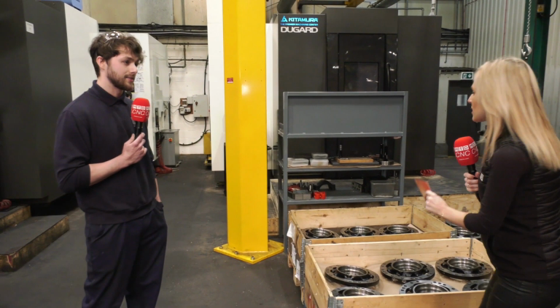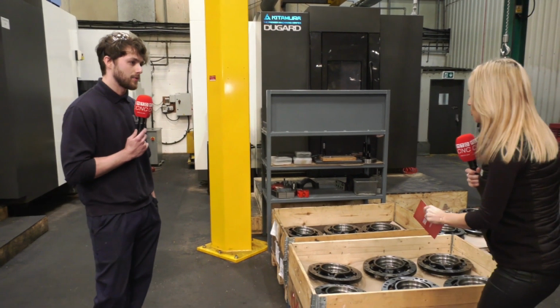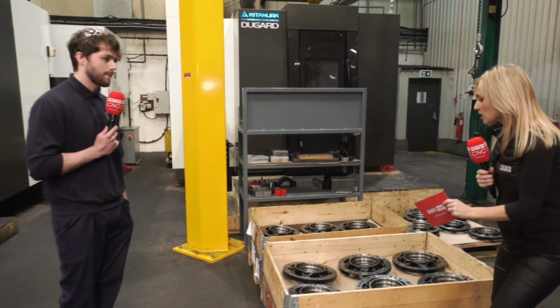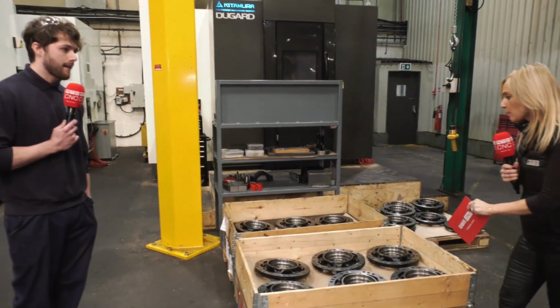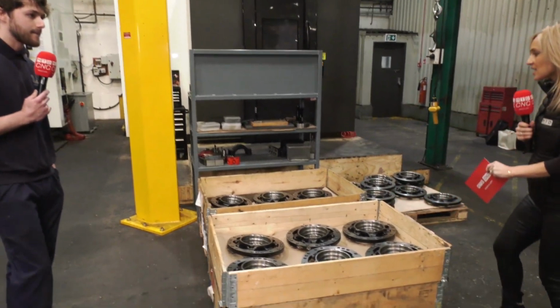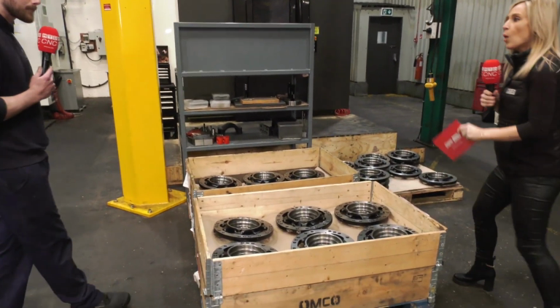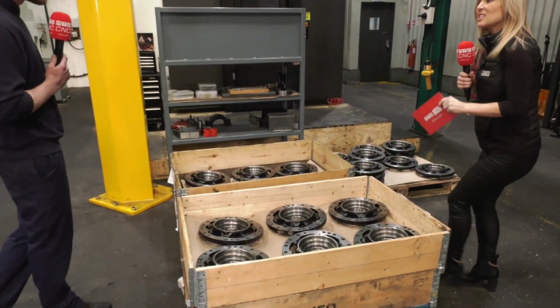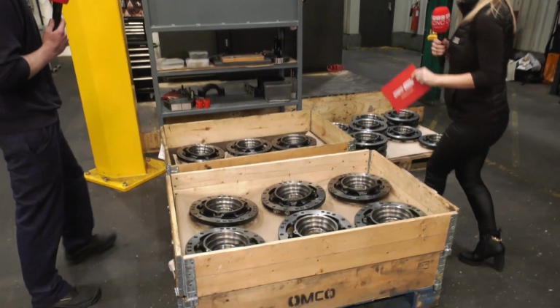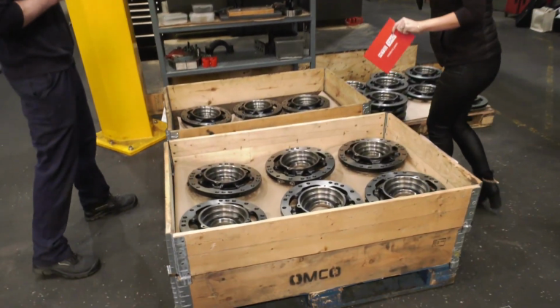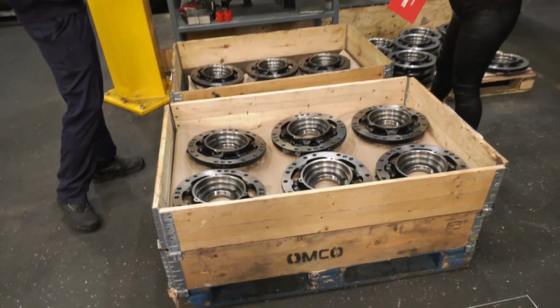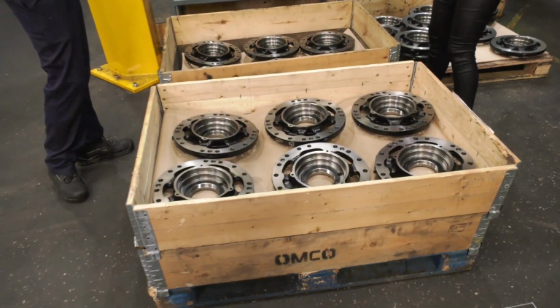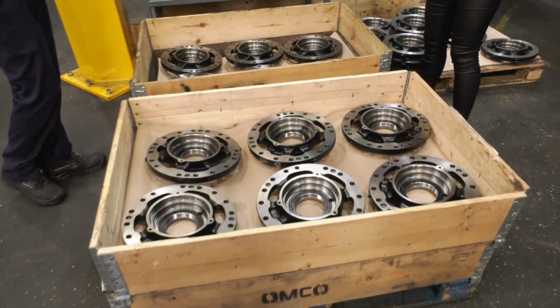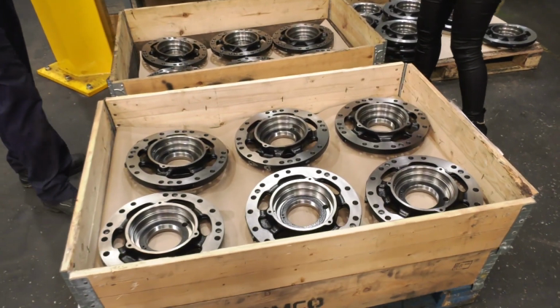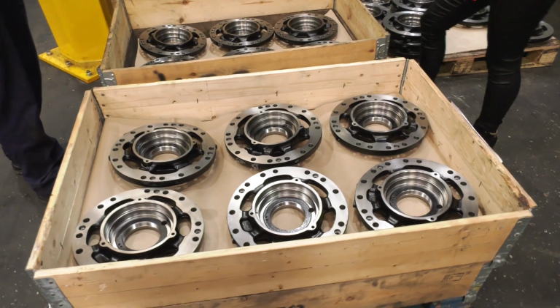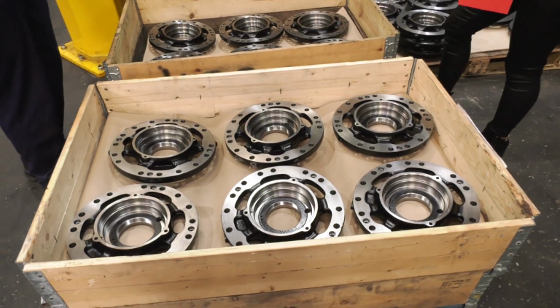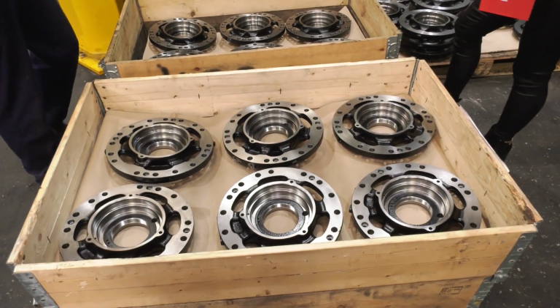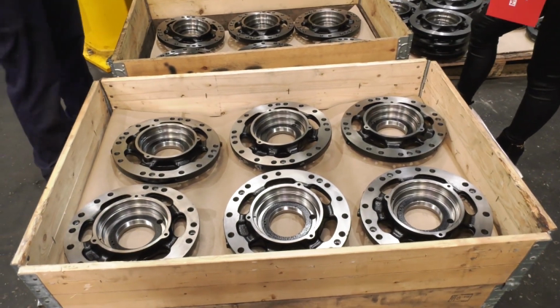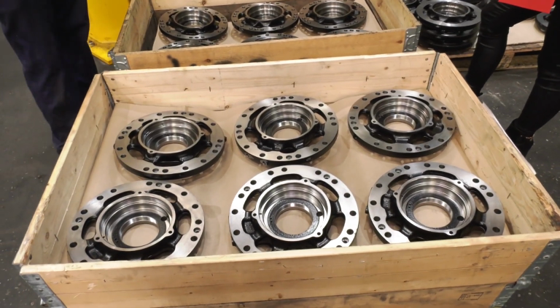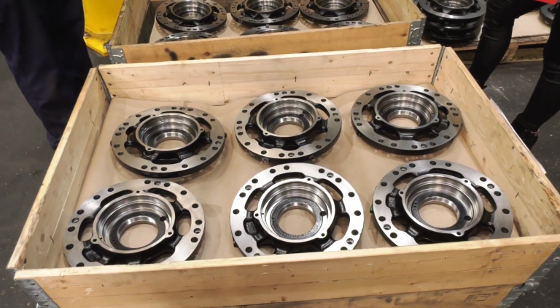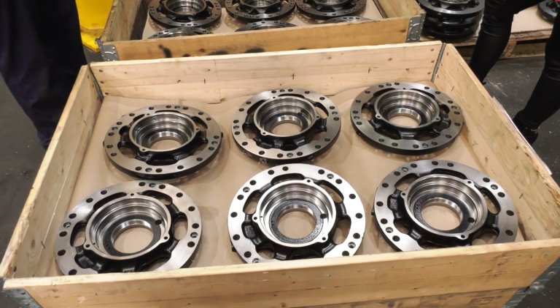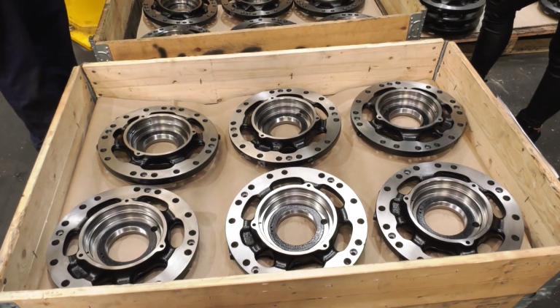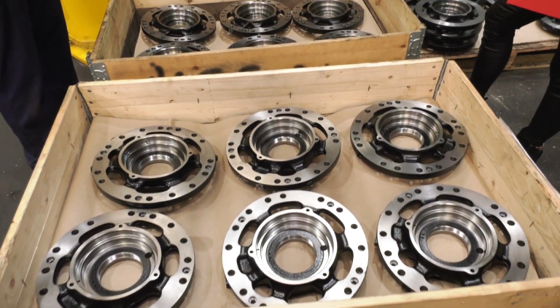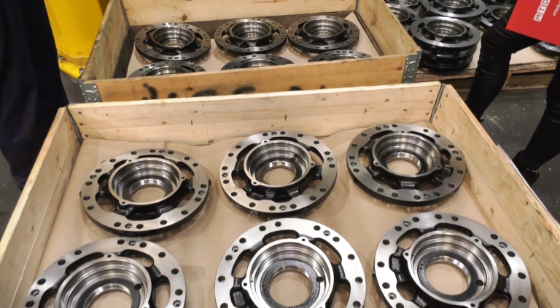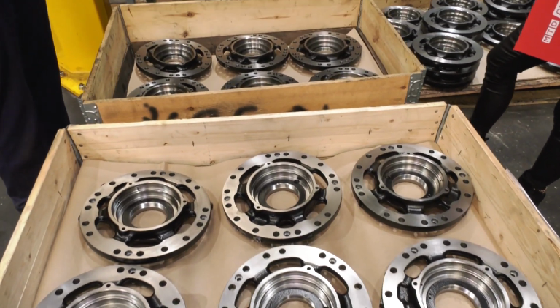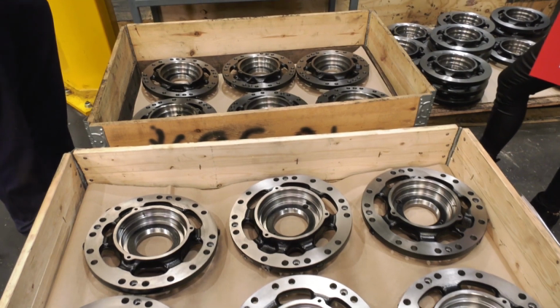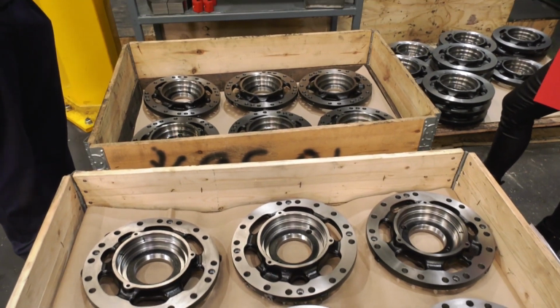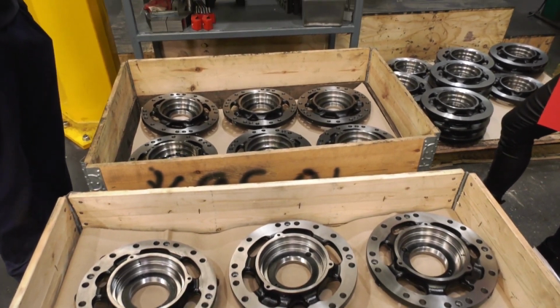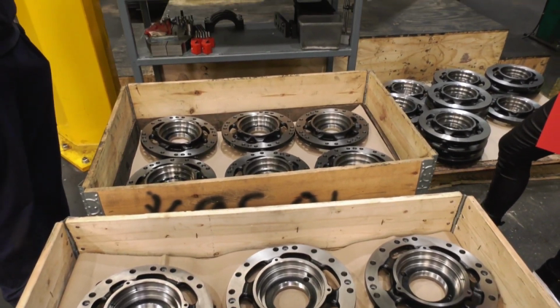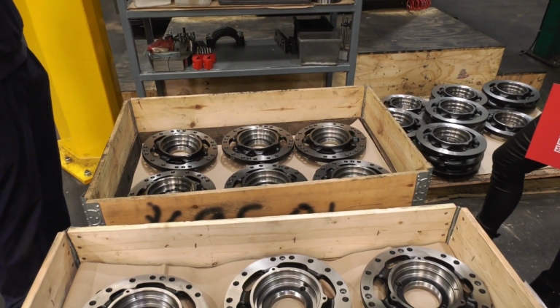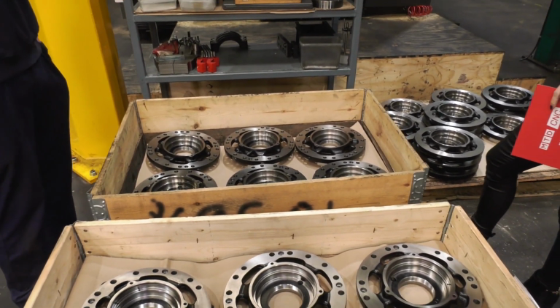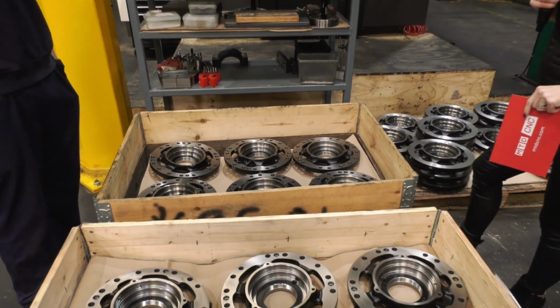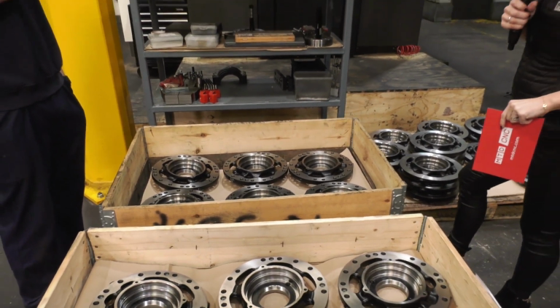What materials and industries are you serving, because we've got some parts here? Agricultural mainly for the Kitamuras we run. The material is cast iron — it just tears through it. It doesn't even bat an eyelid at it, that's the best way to explain it.